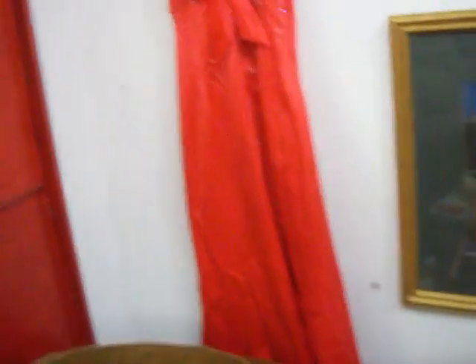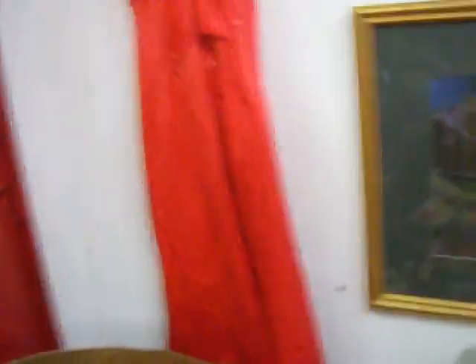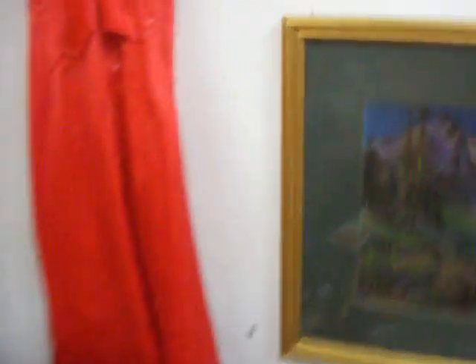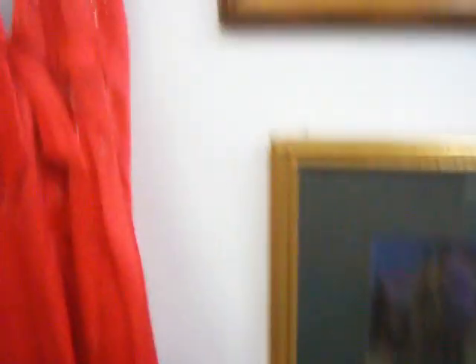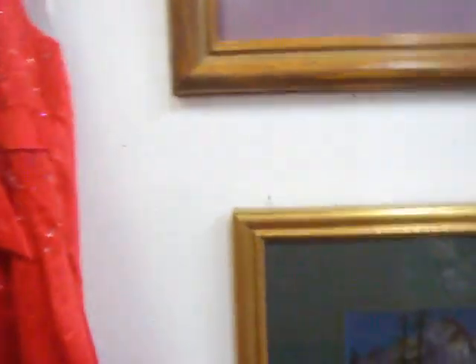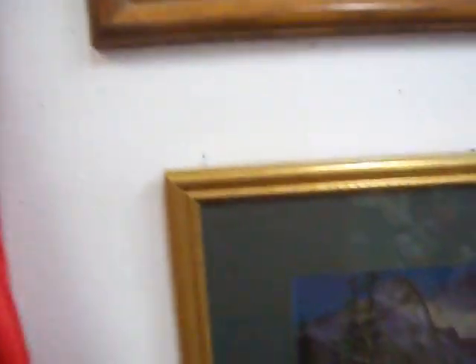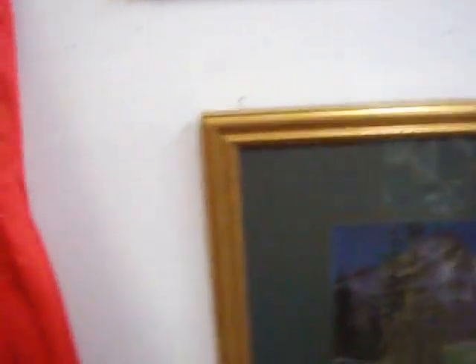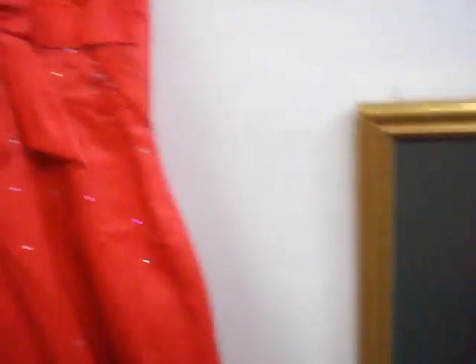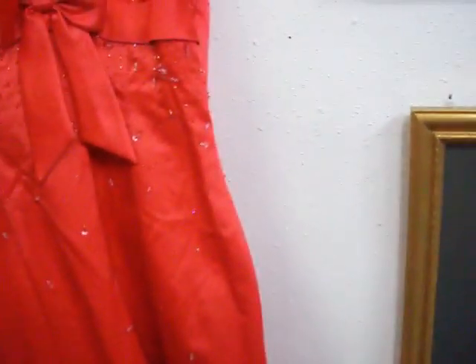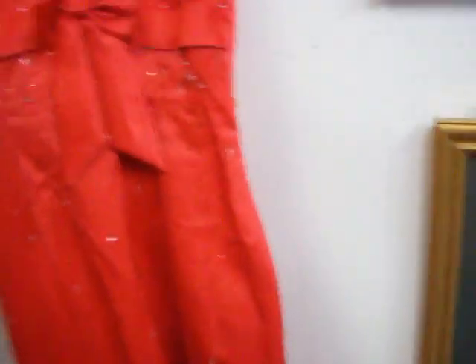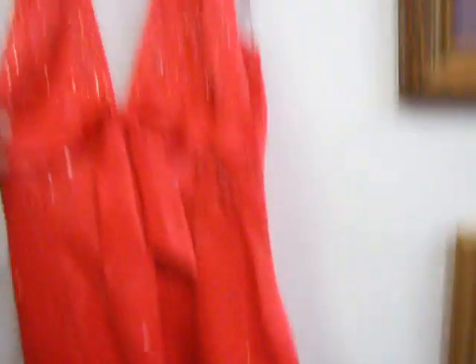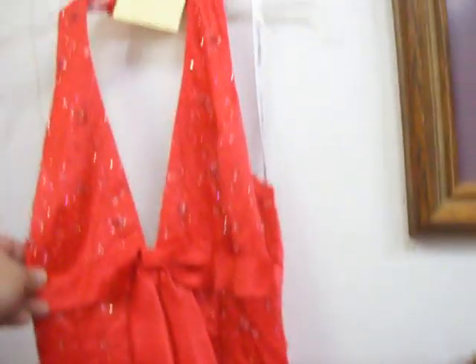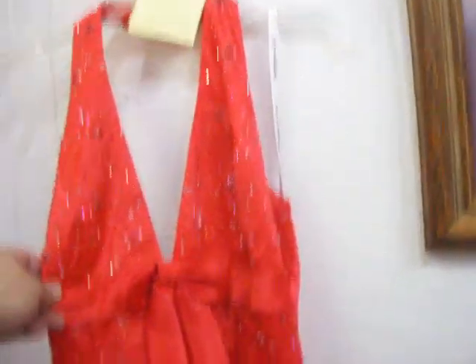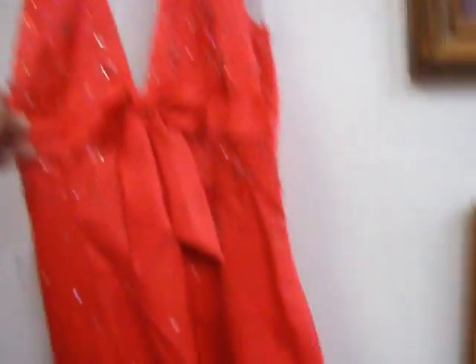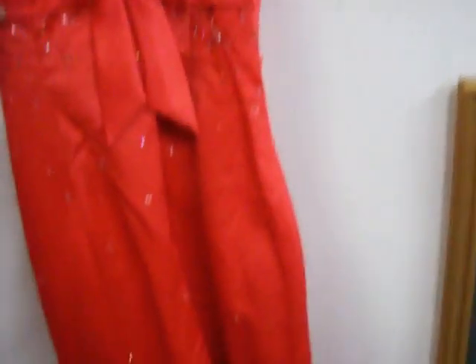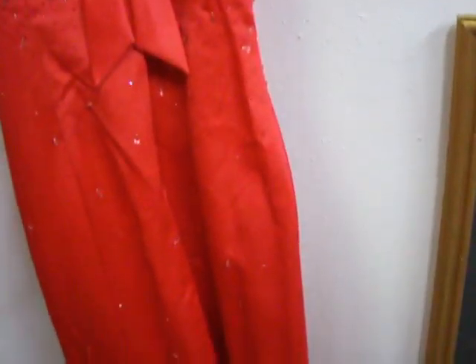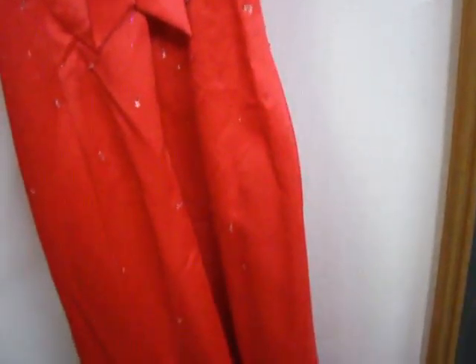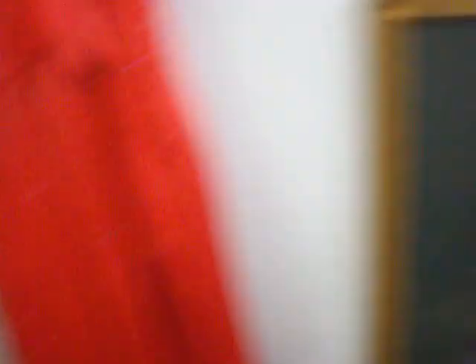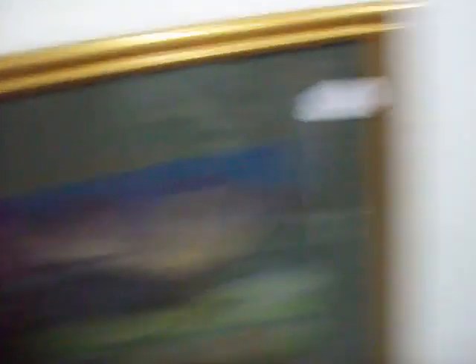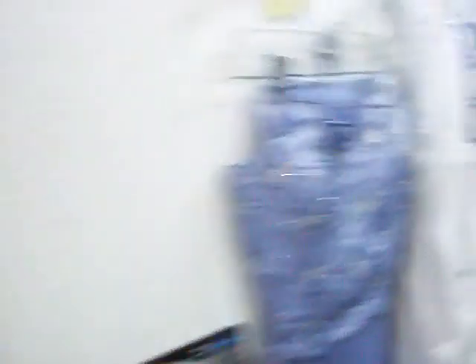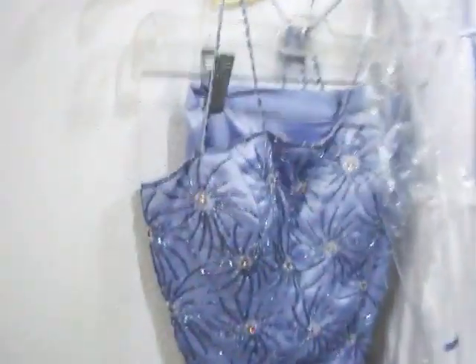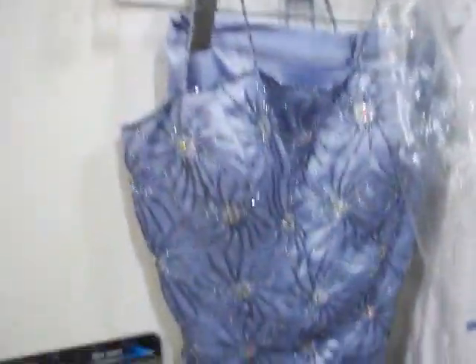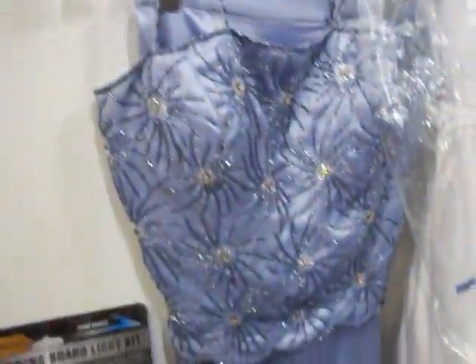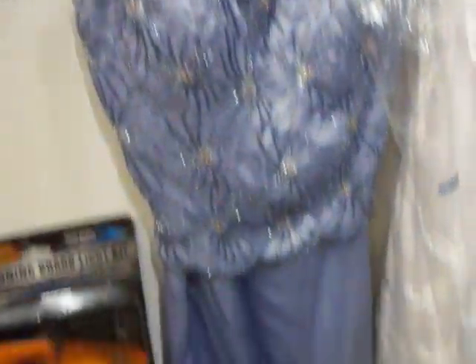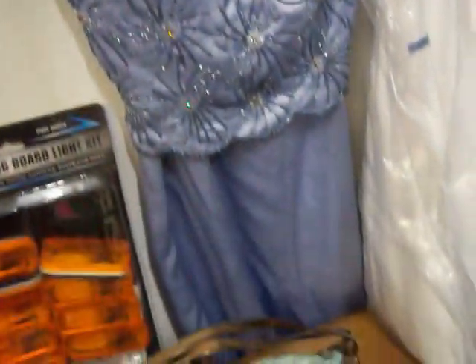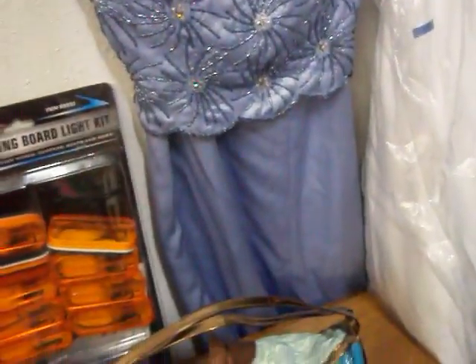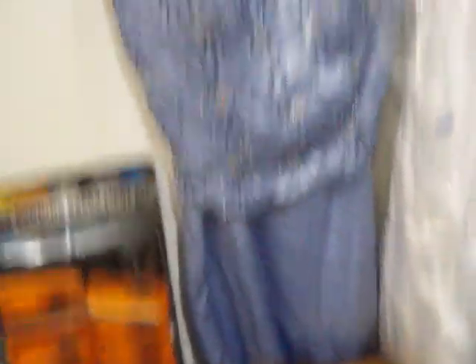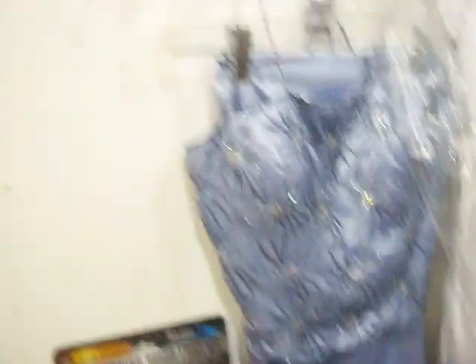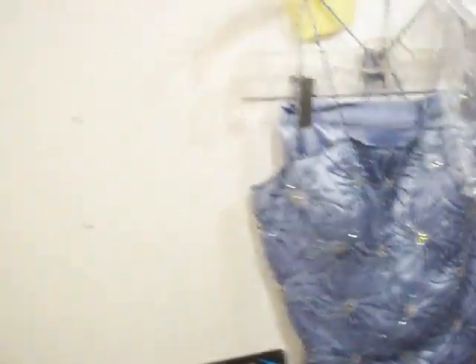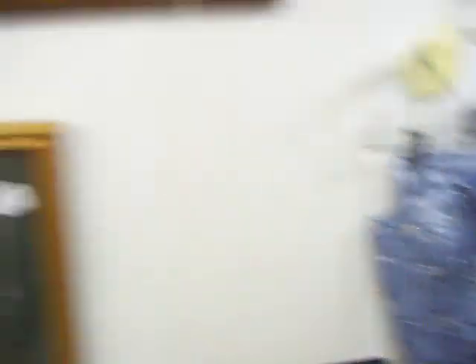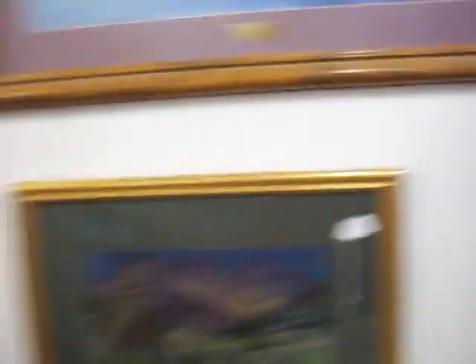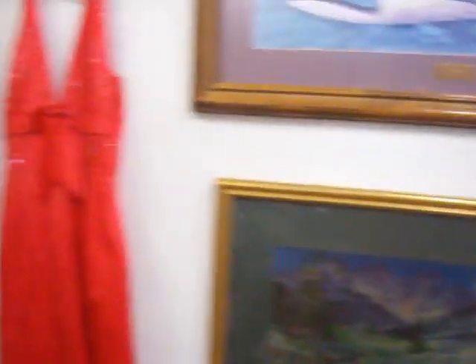Also still have these nice formal dresses. The red one here is a size 11-12 and the blue one is a size 4. Got $10.00 on either of those.